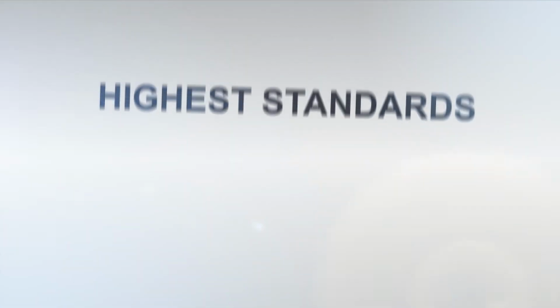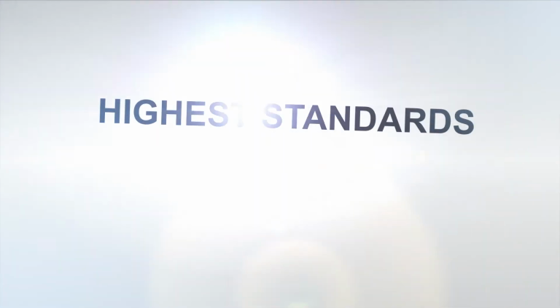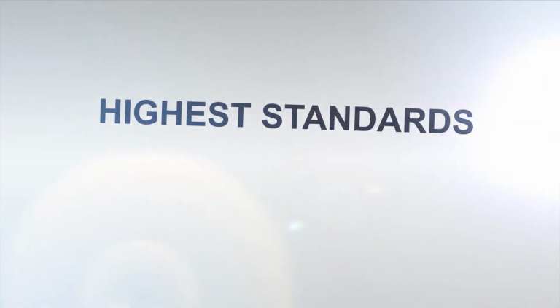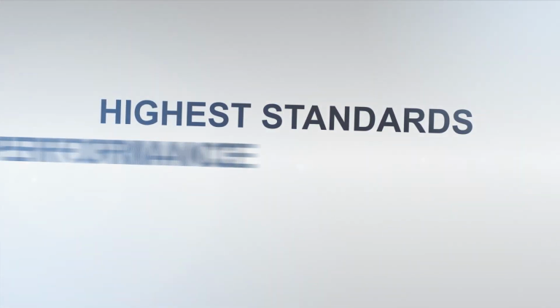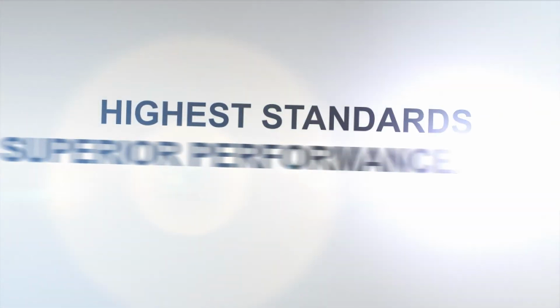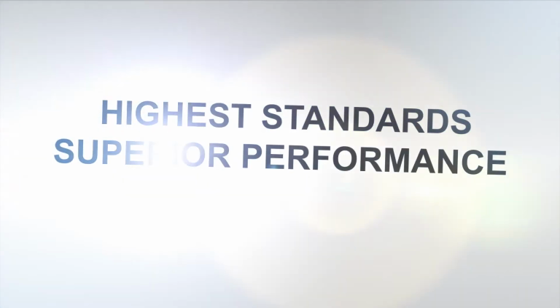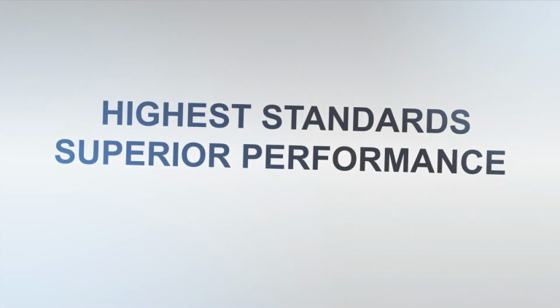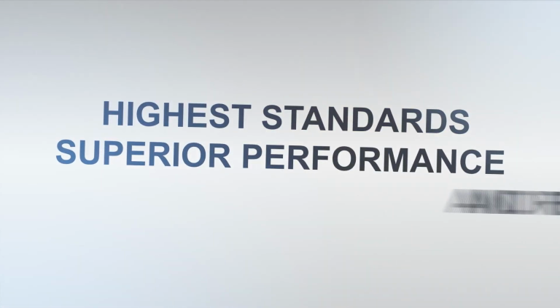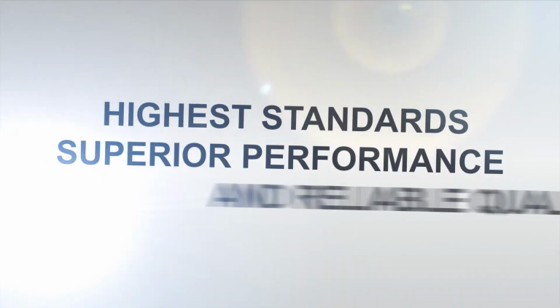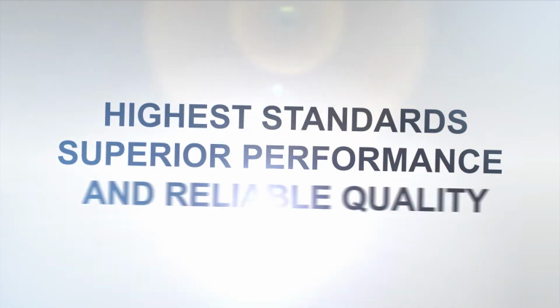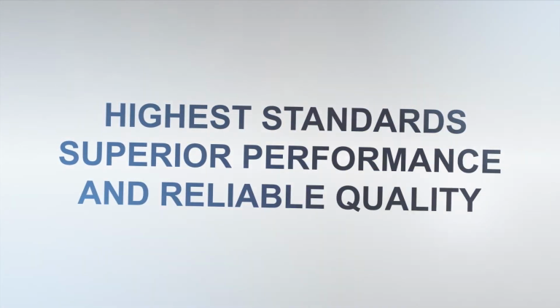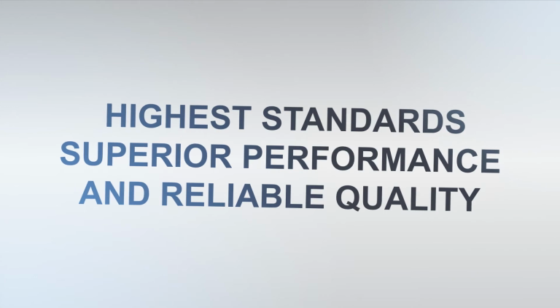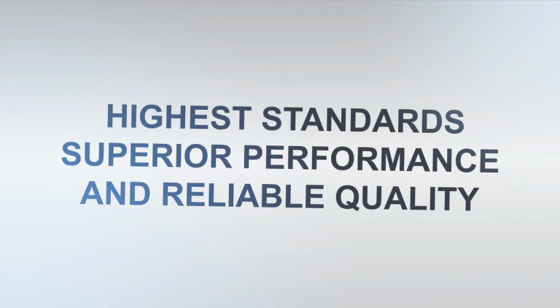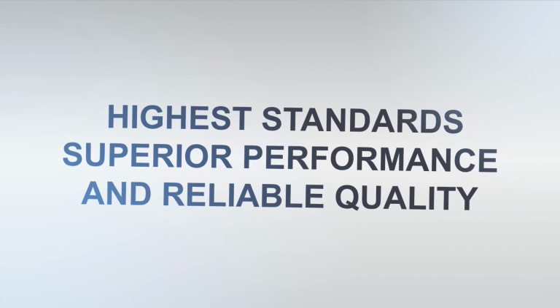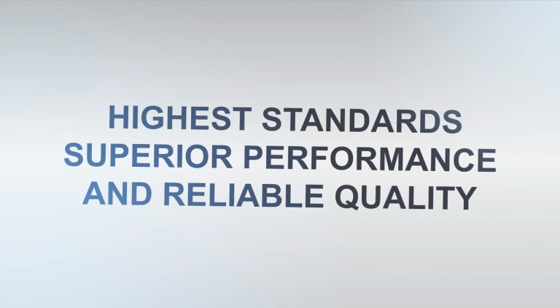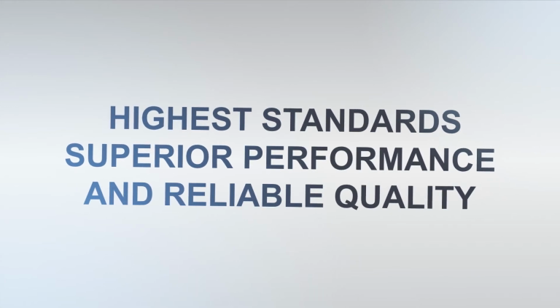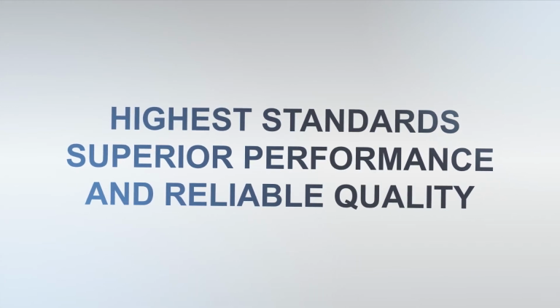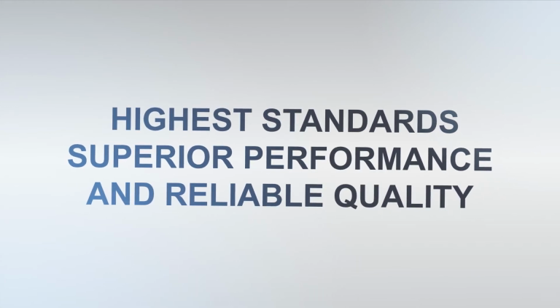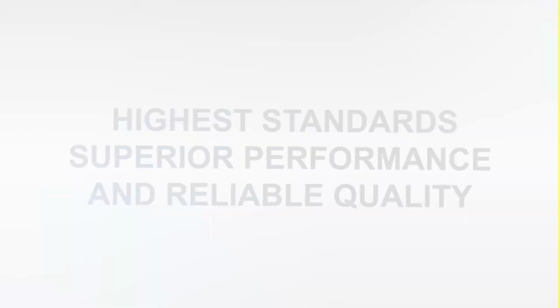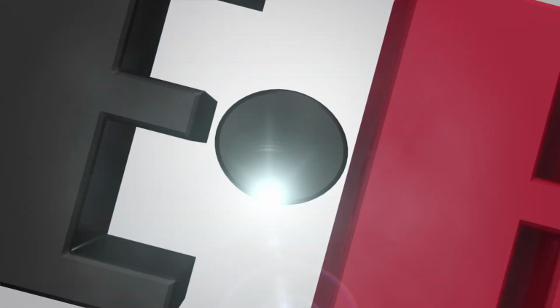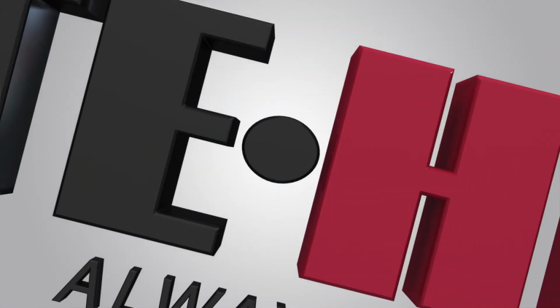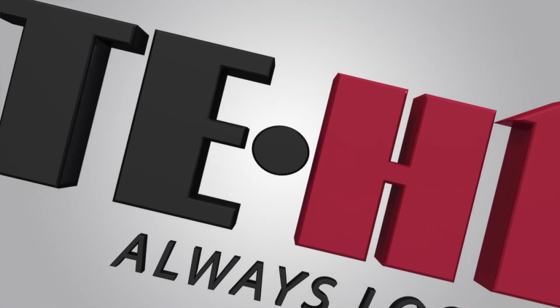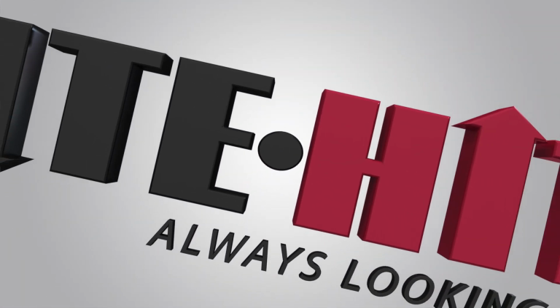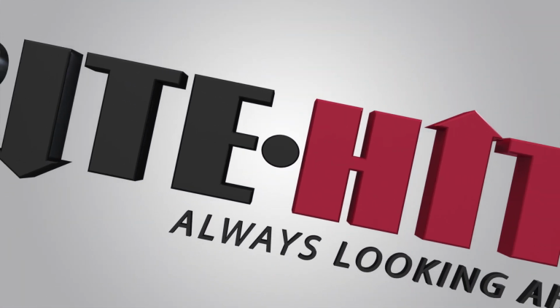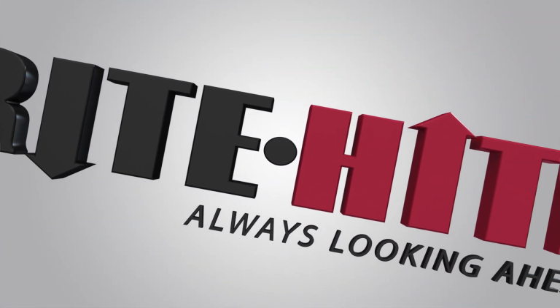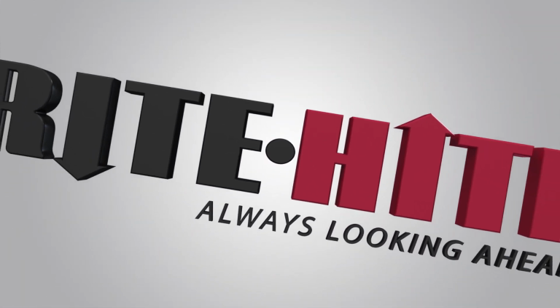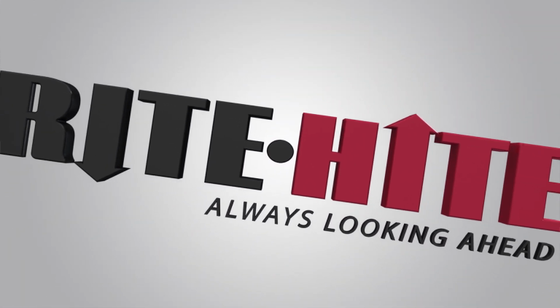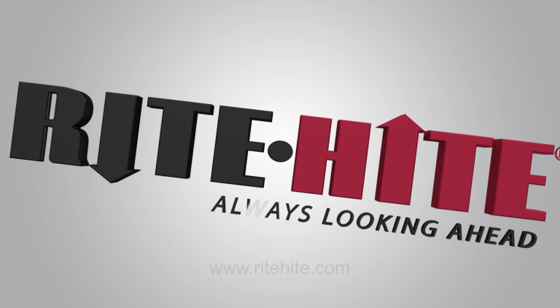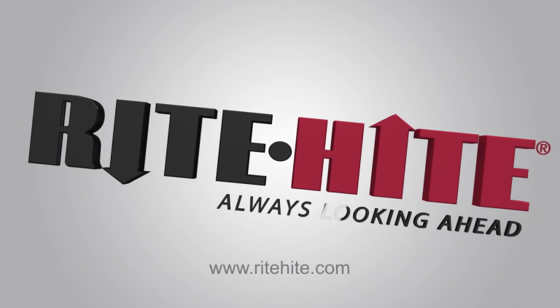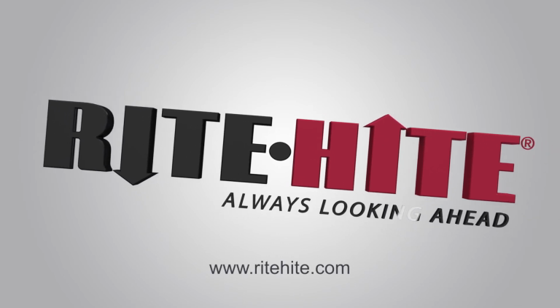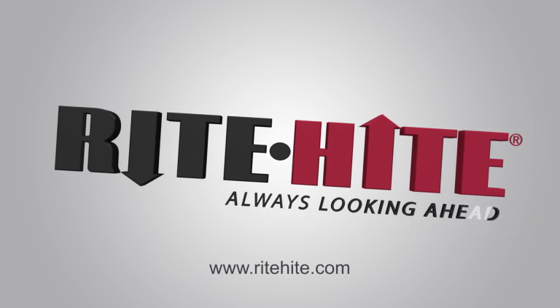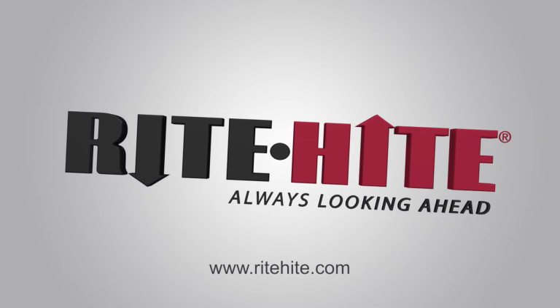Advanced technology, superior performance, and reliable quality. That's what you get from Wright Heights, the company that is always looking ahead.